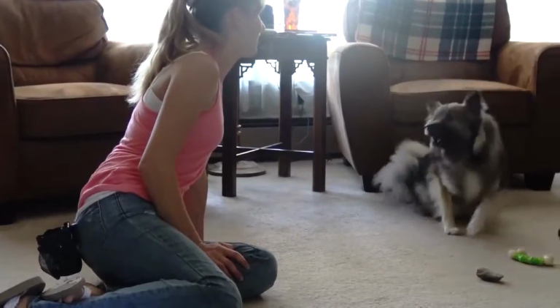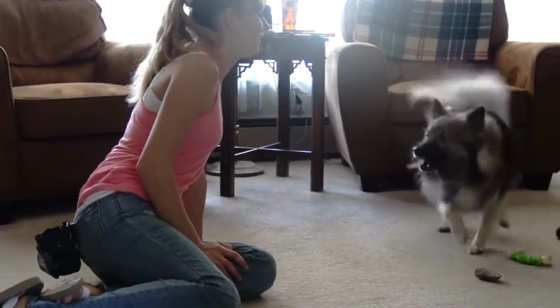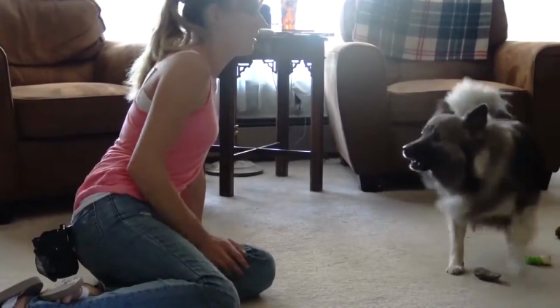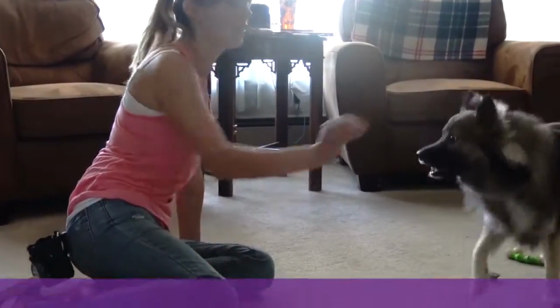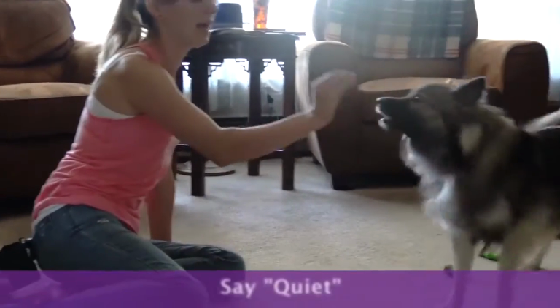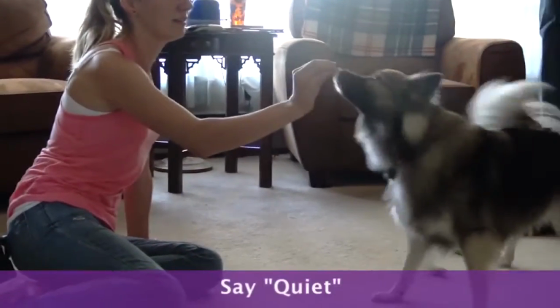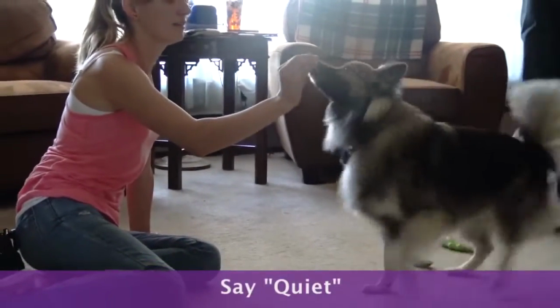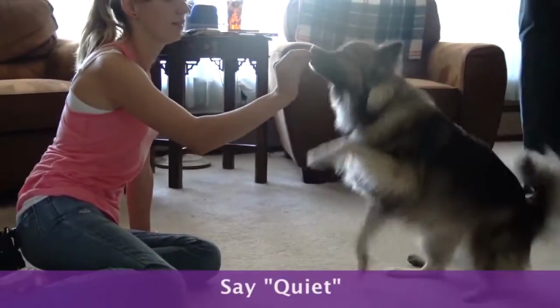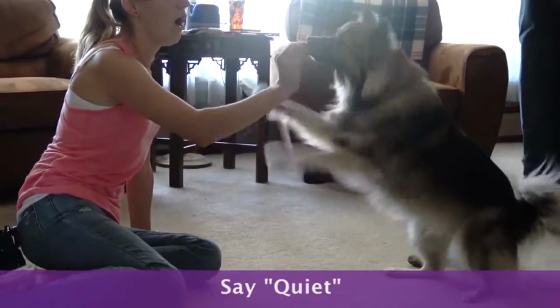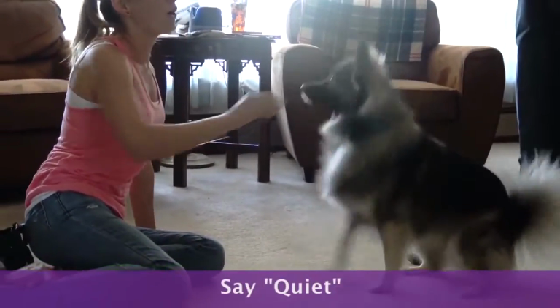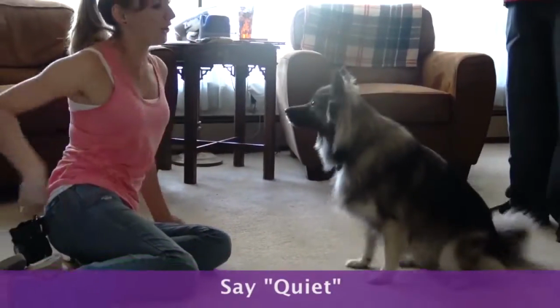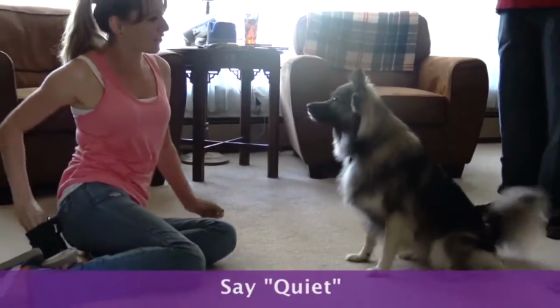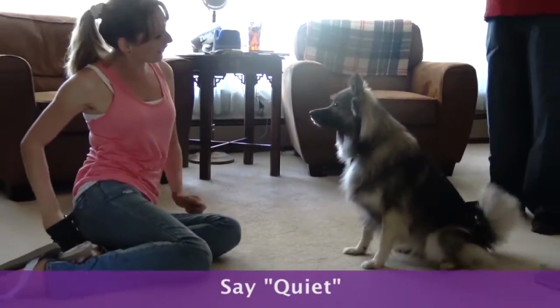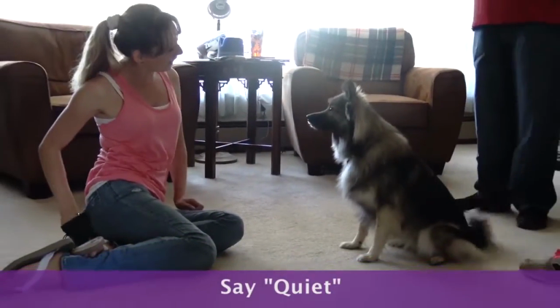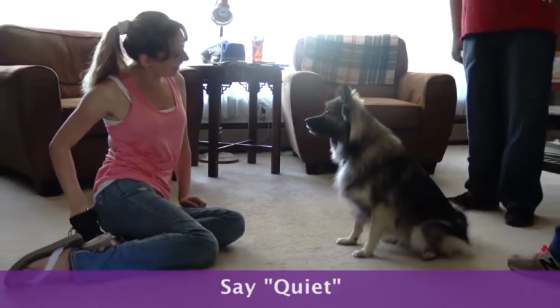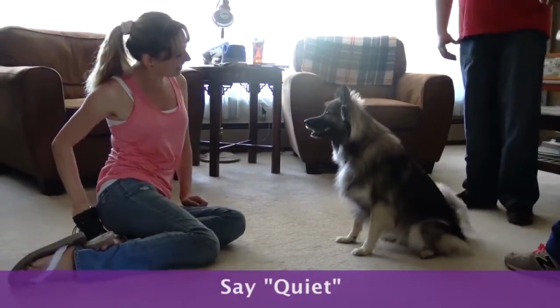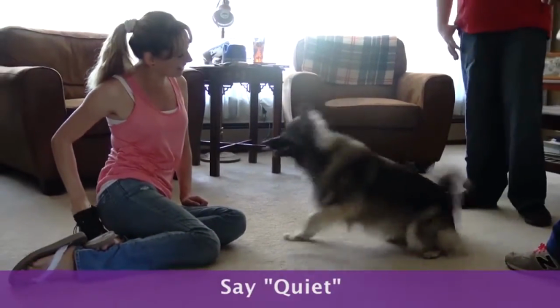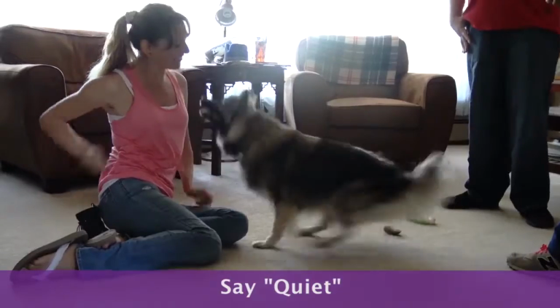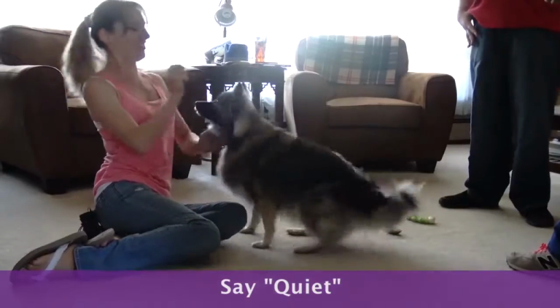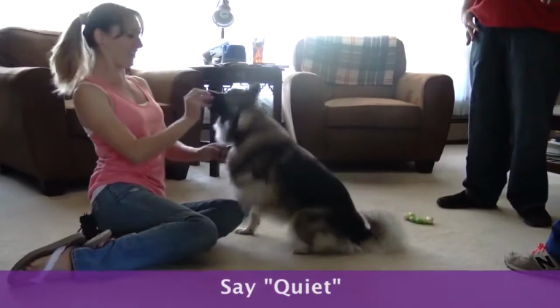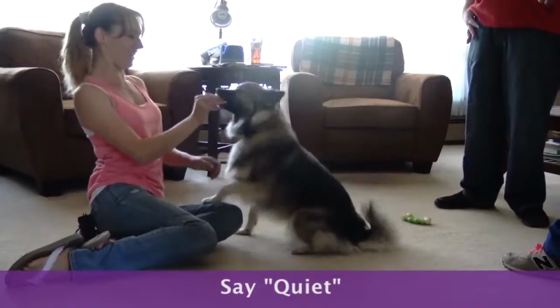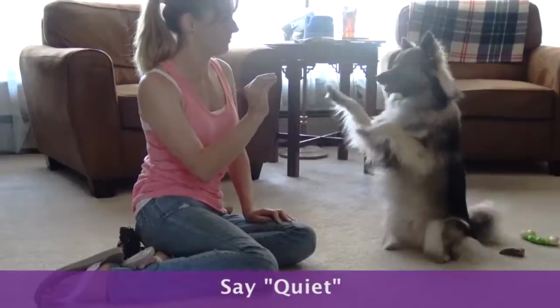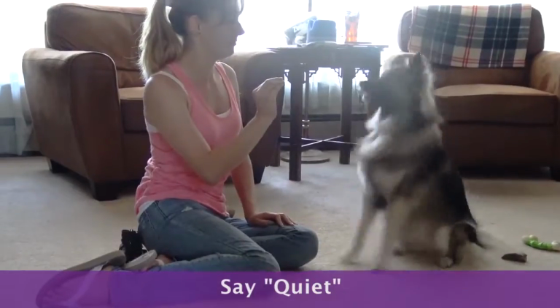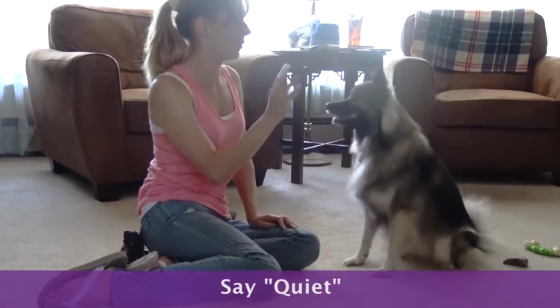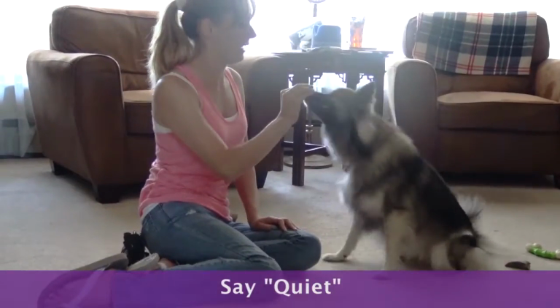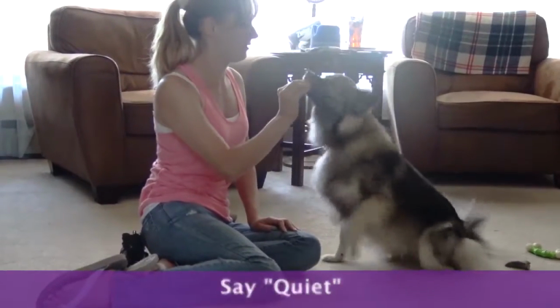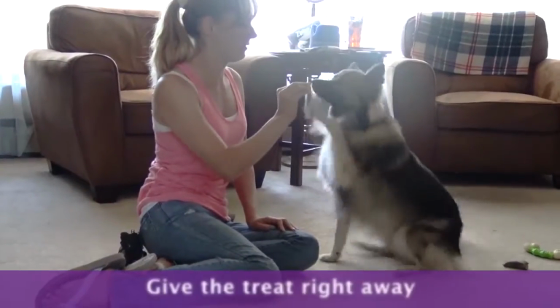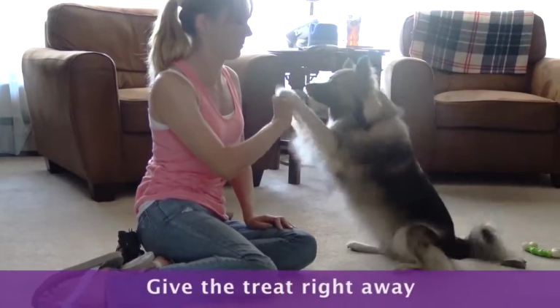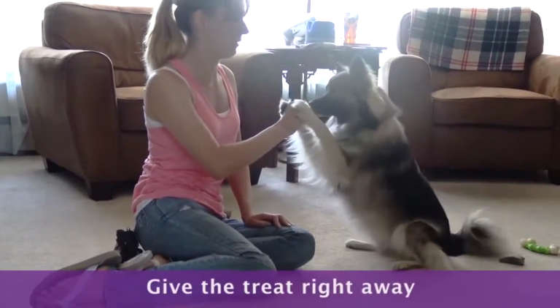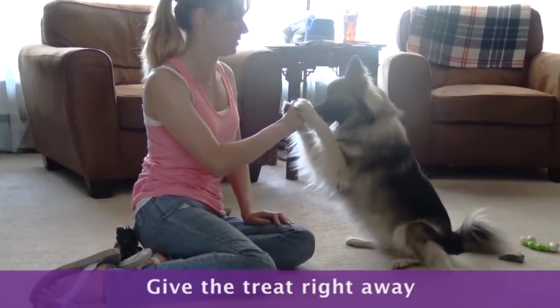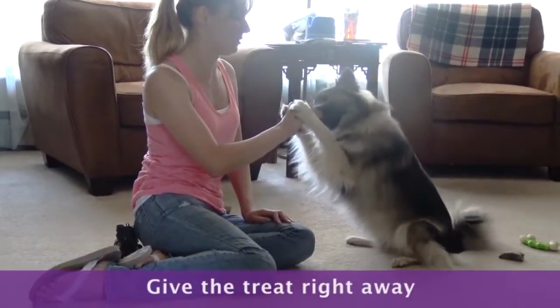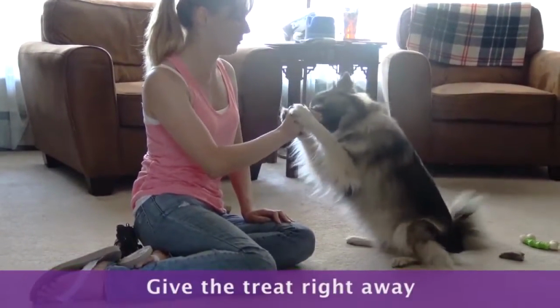Say quiet and put the treat right by their nose. This stops the barking momentarily. Give the treat right away.